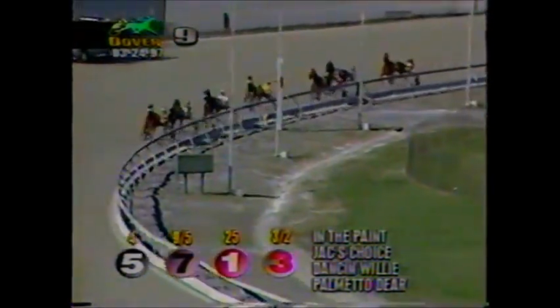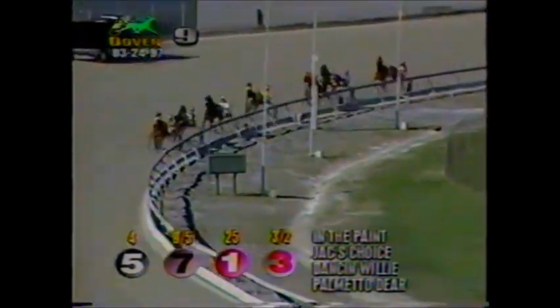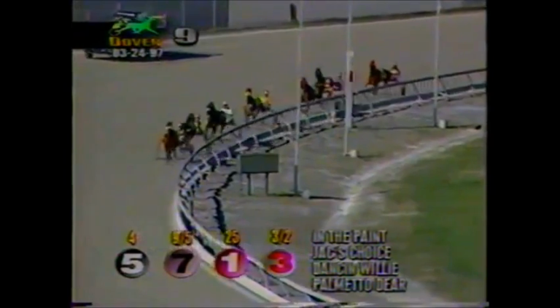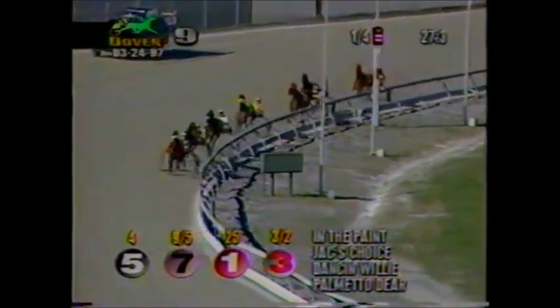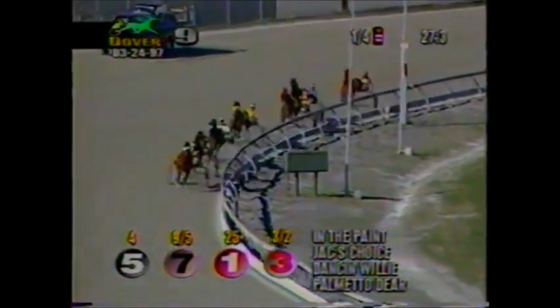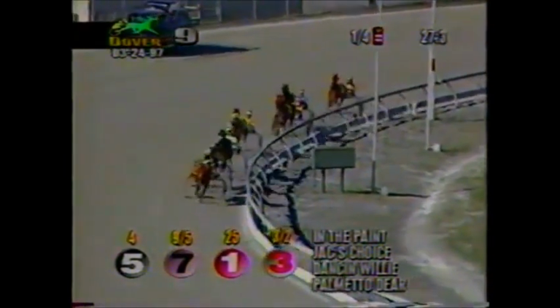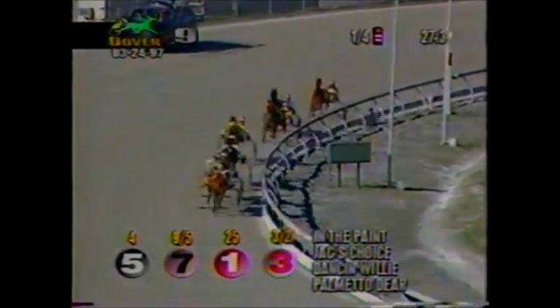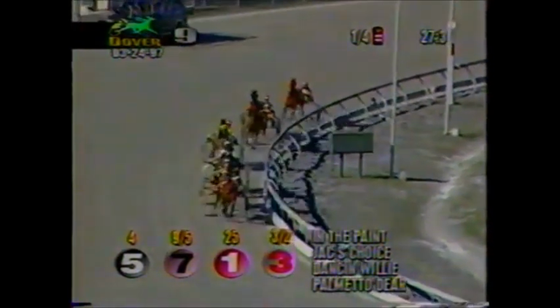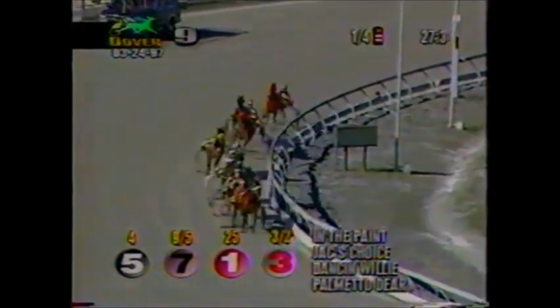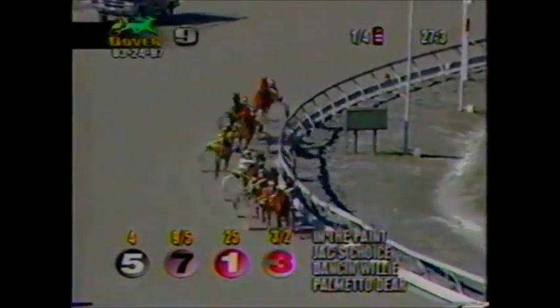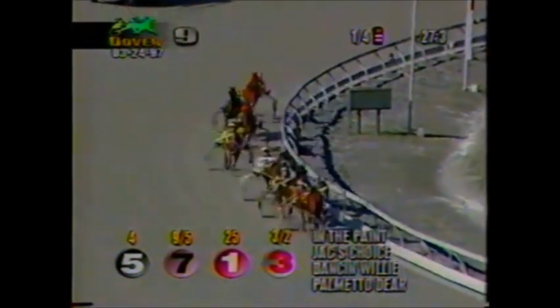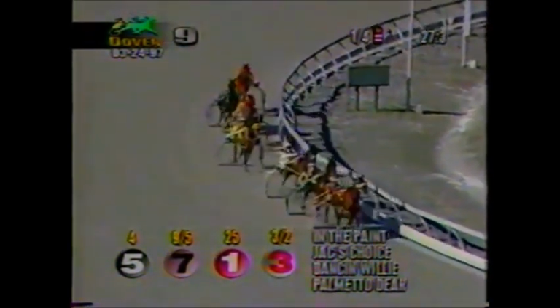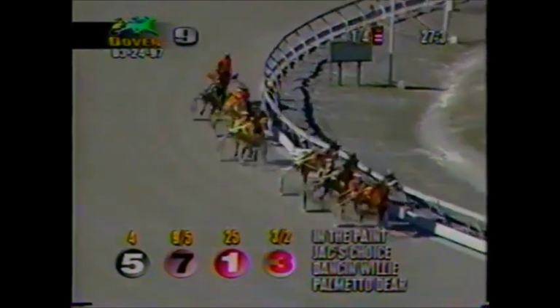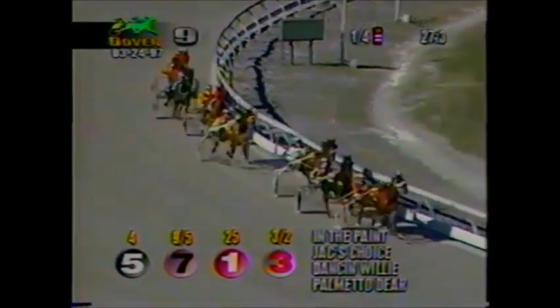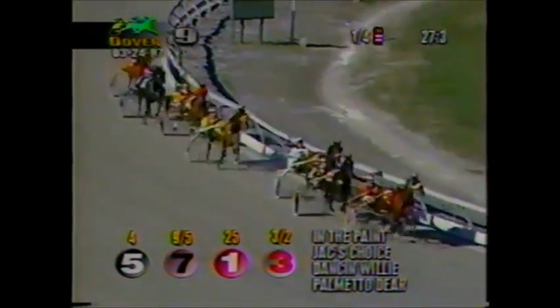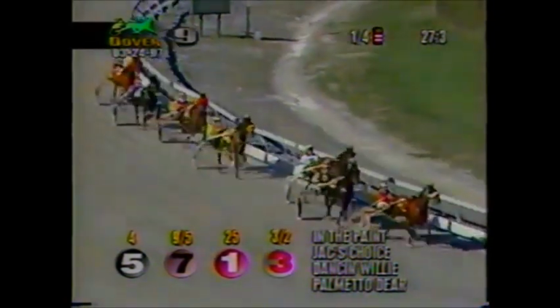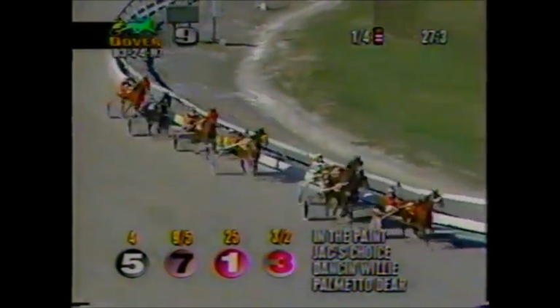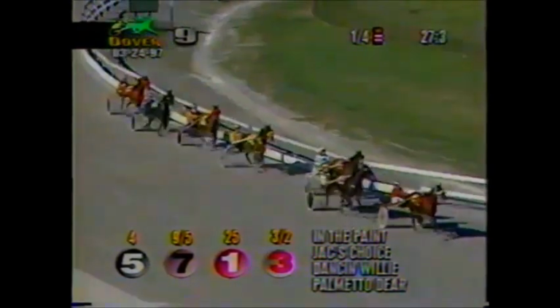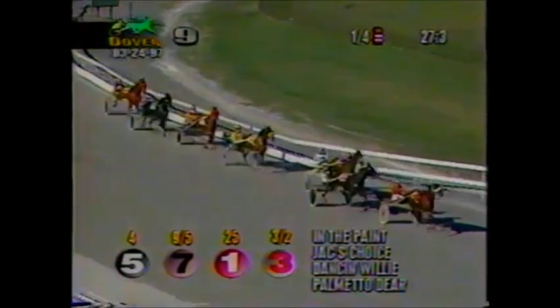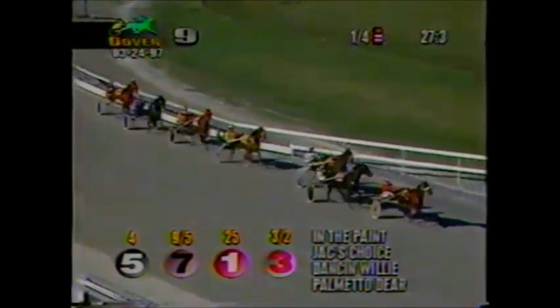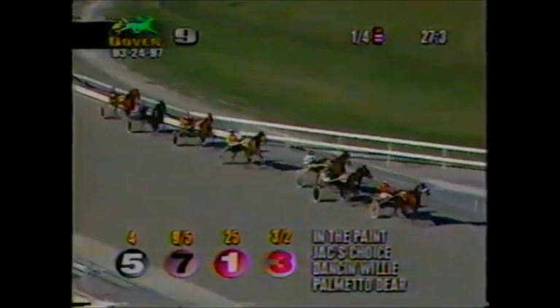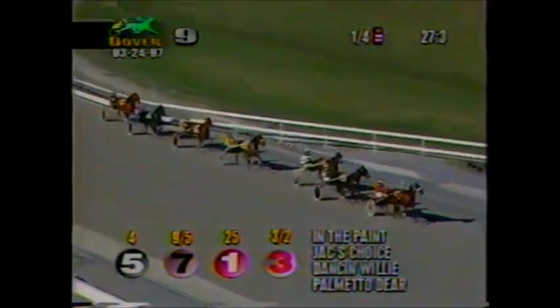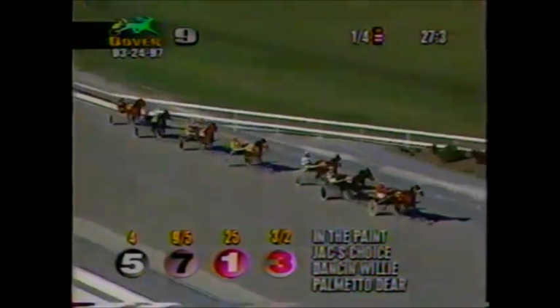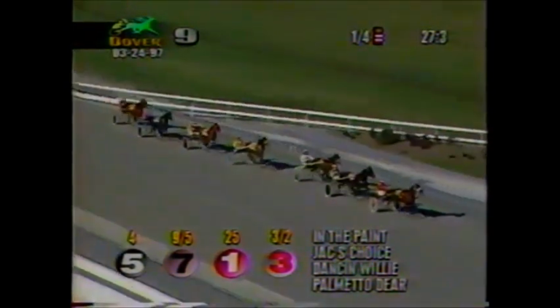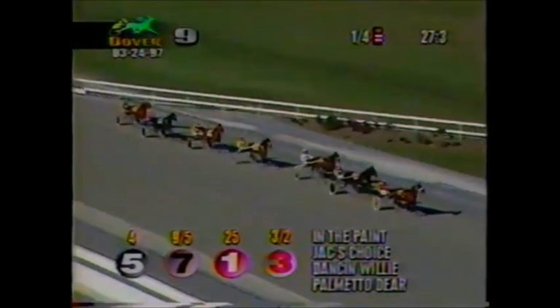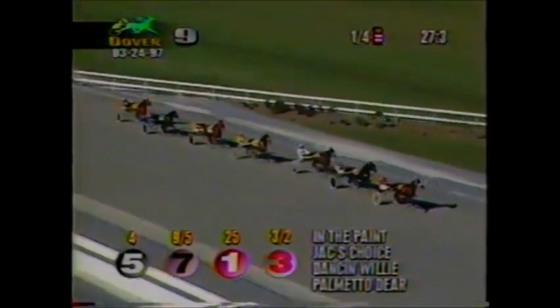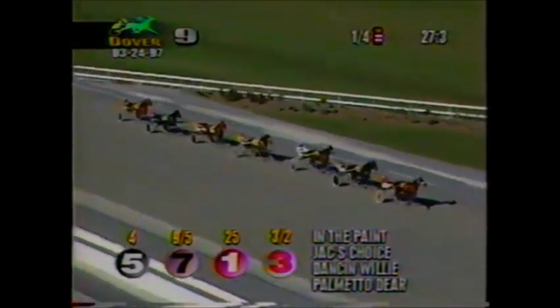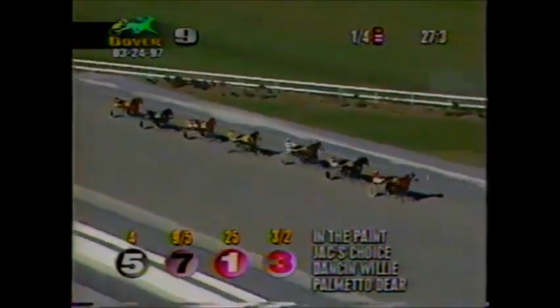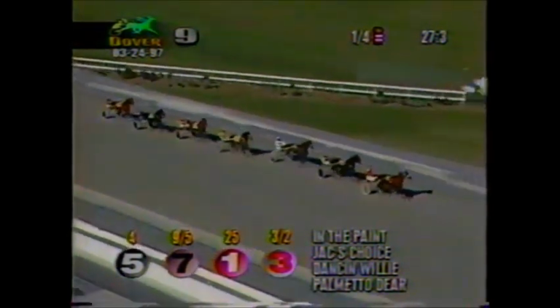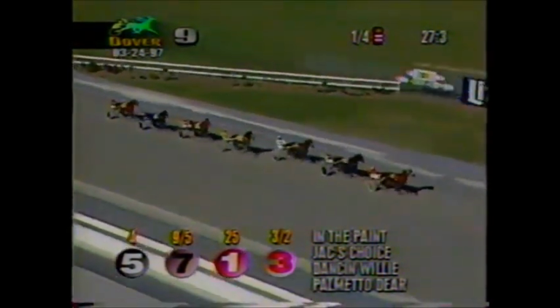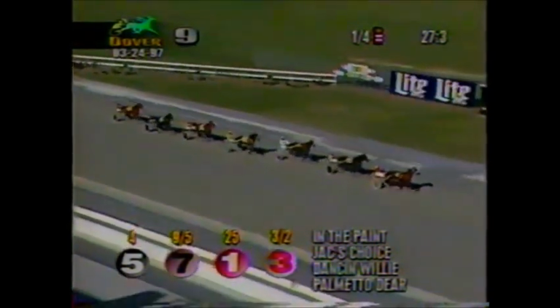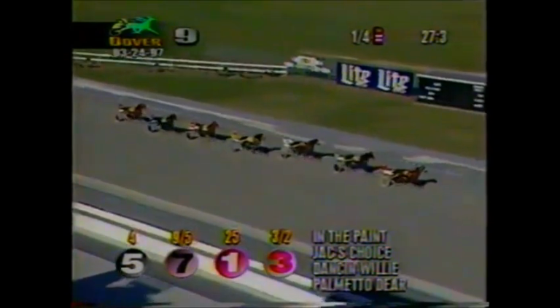Quarter in 27-3. In The Paint shows the way by a length and a half now. Jack's Choice is moving to the outside — now thinks better of it, goes back in because Jimmy King just stepped on the gas.